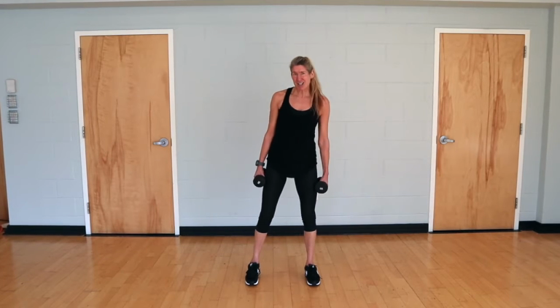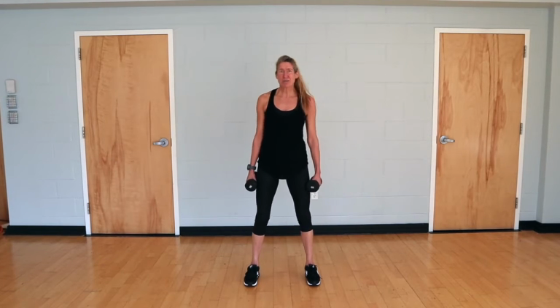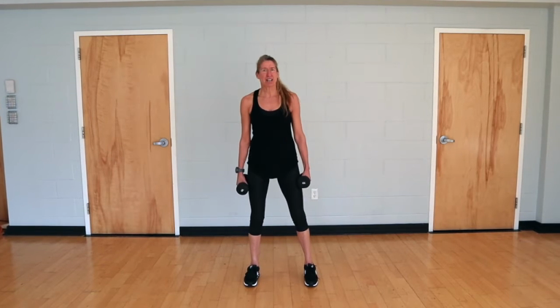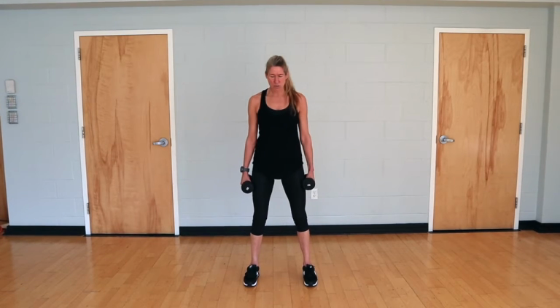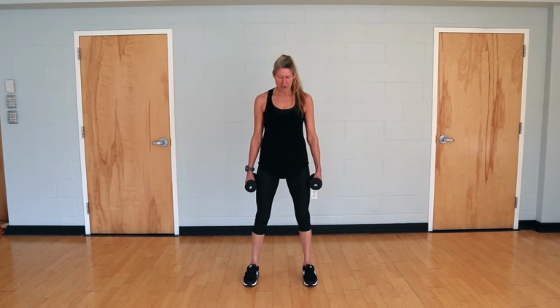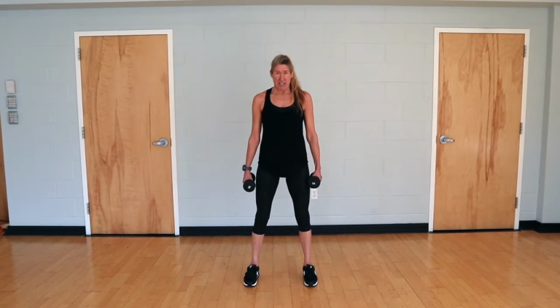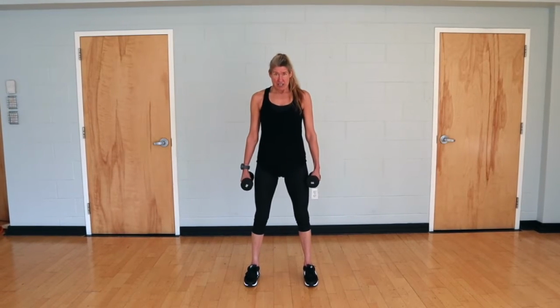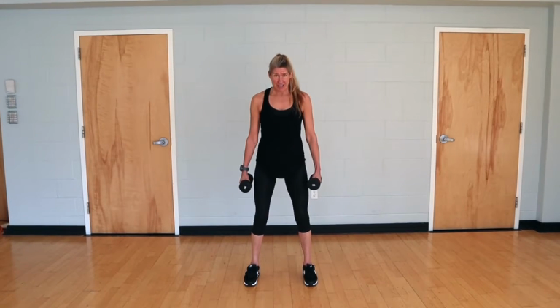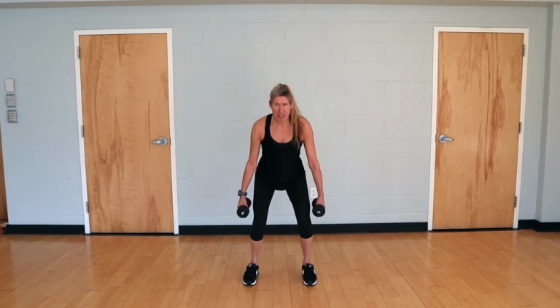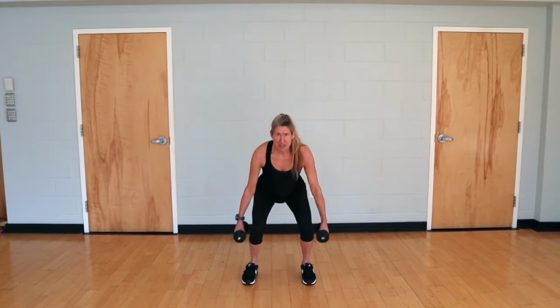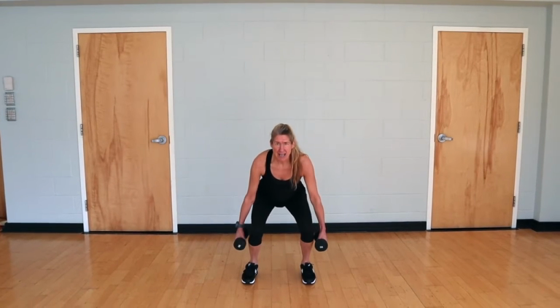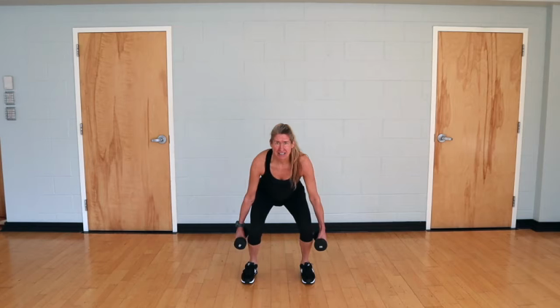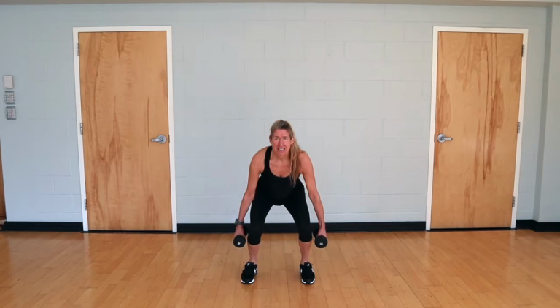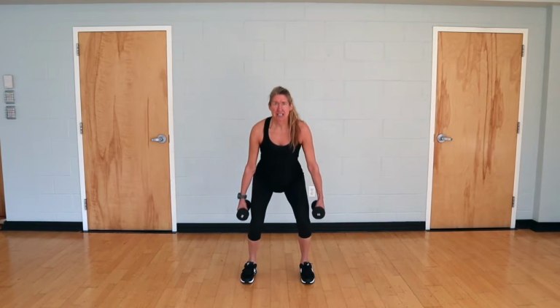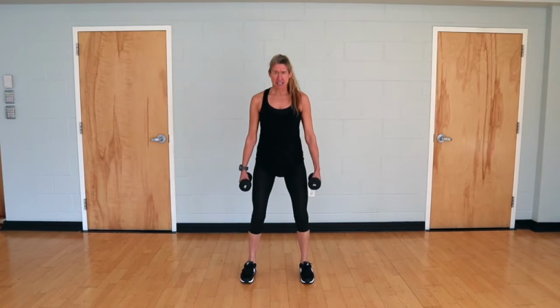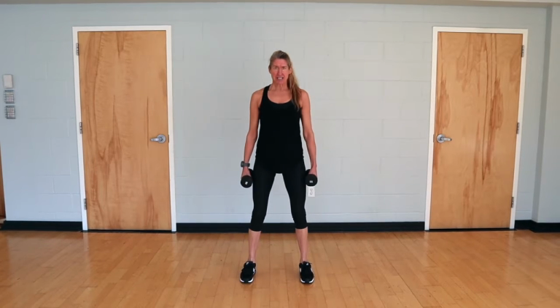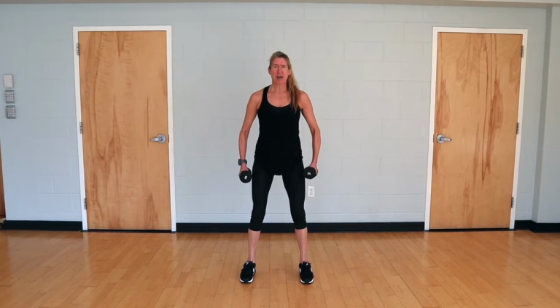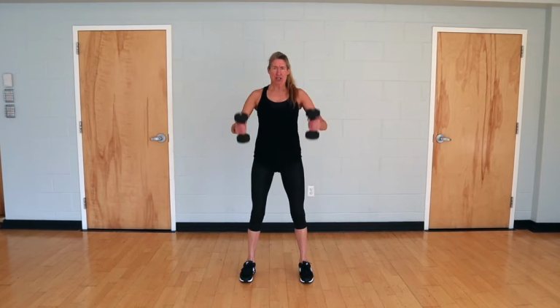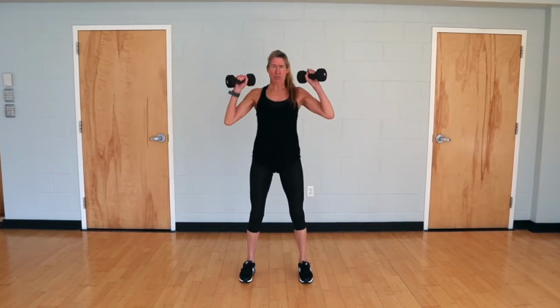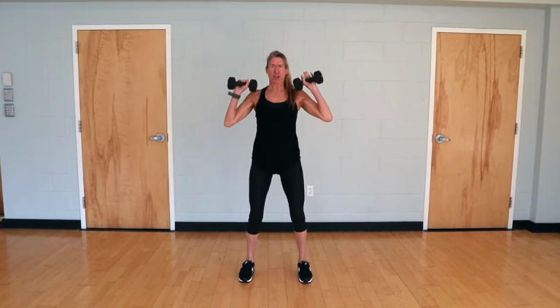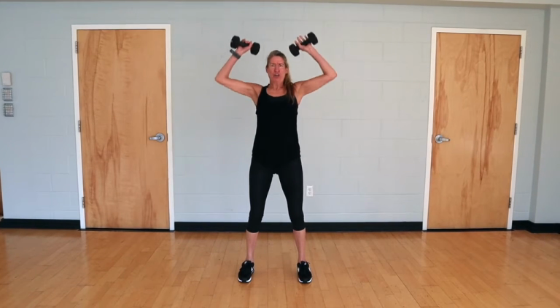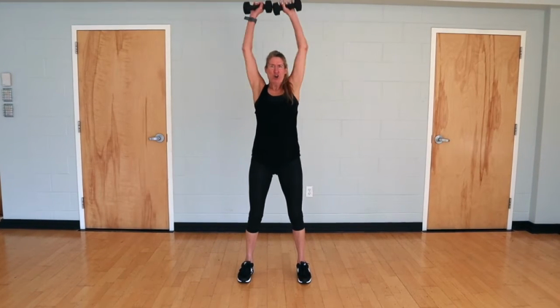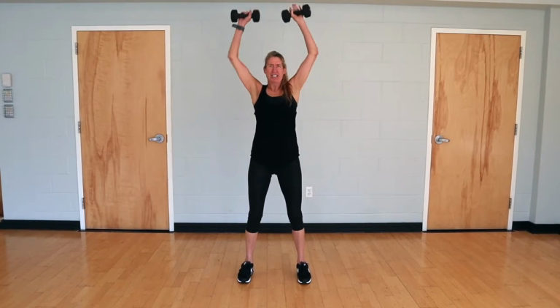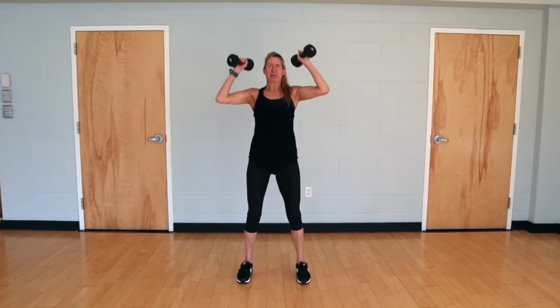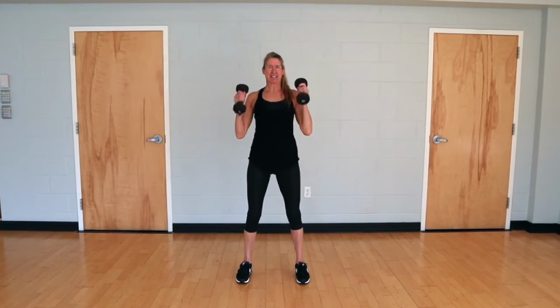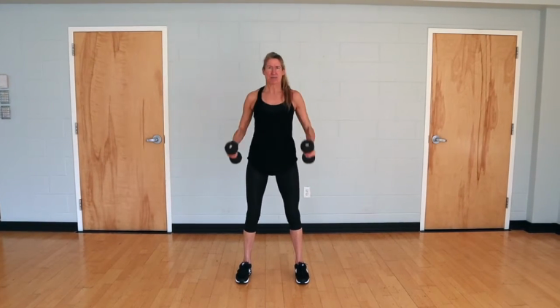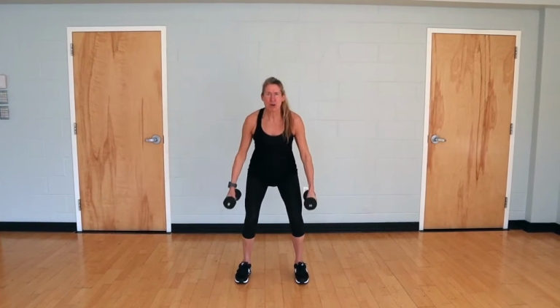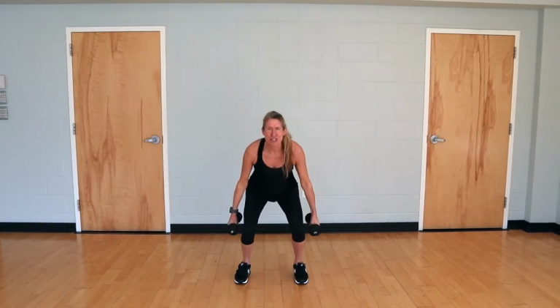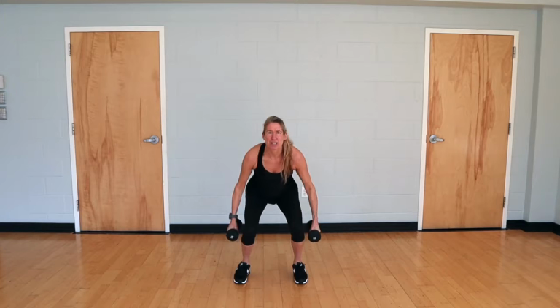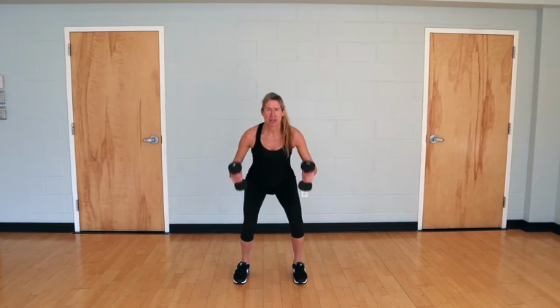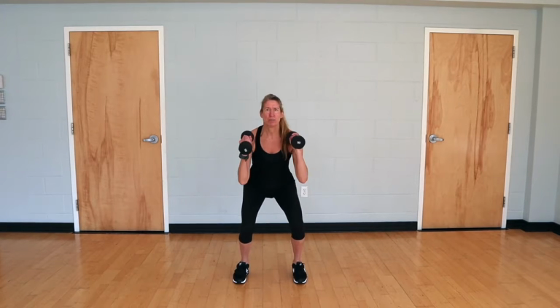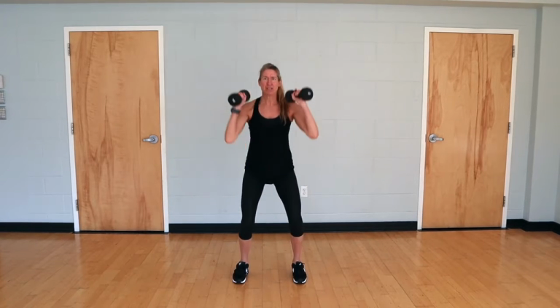Starting off with a squat, sending your hips to the back, extend up and we're going to go for an overhead press here — a multi-joint movement.